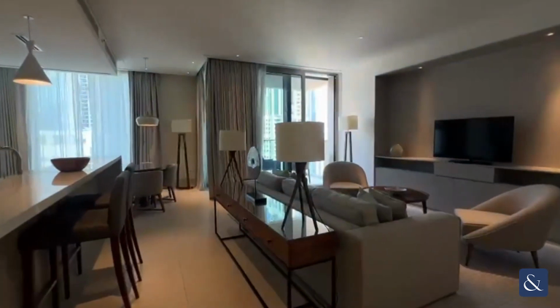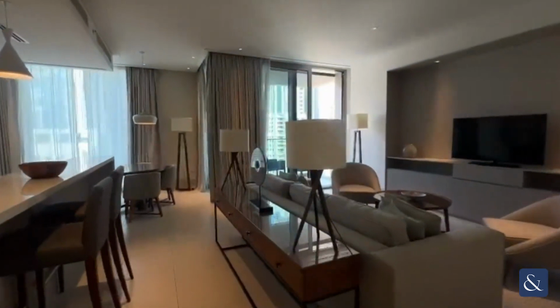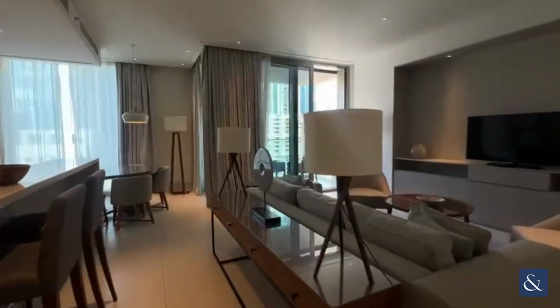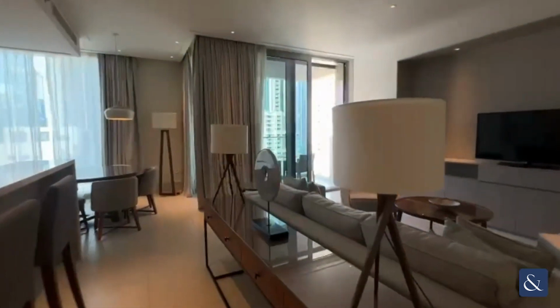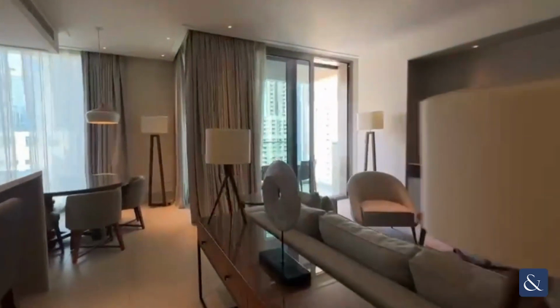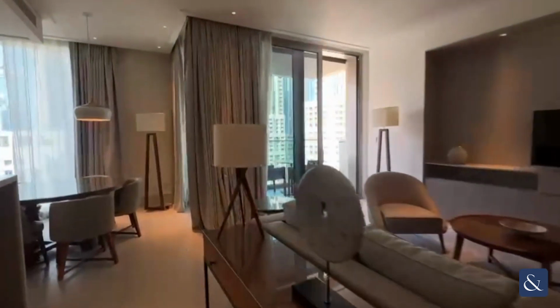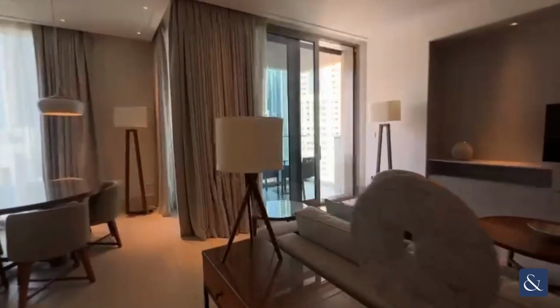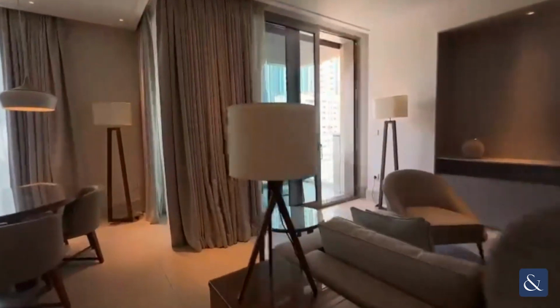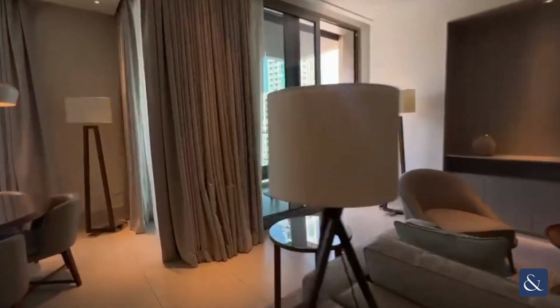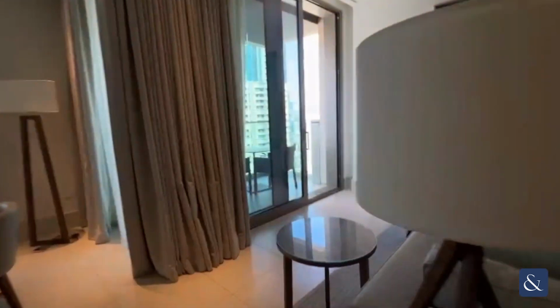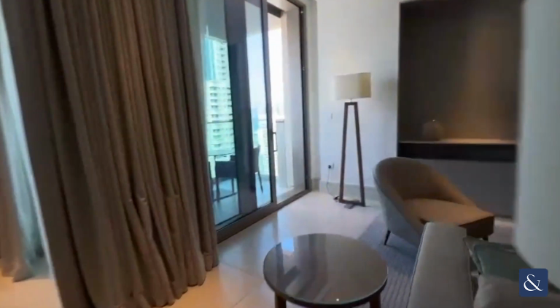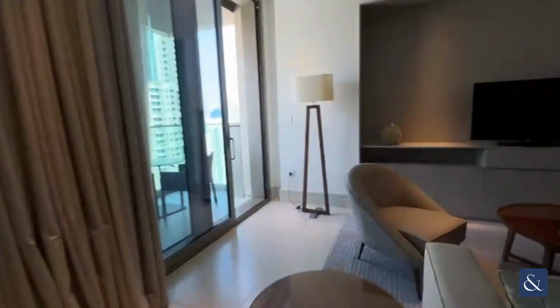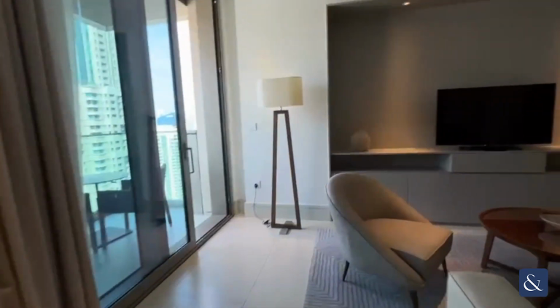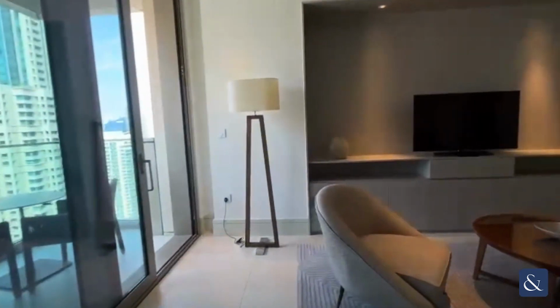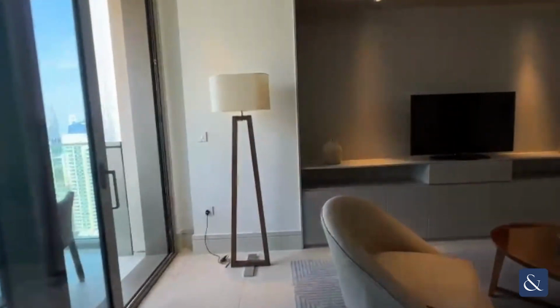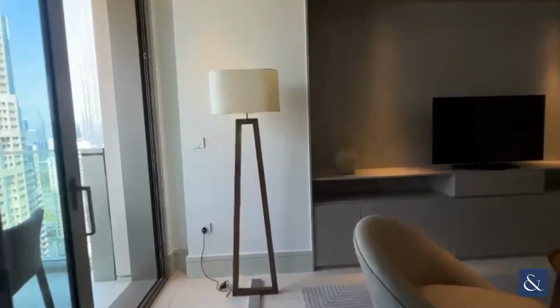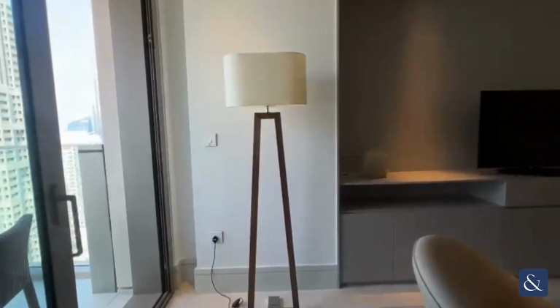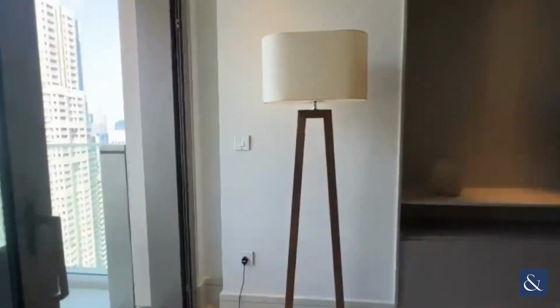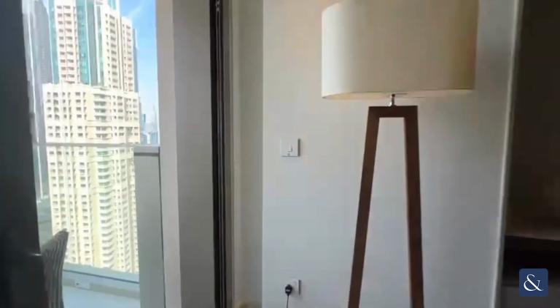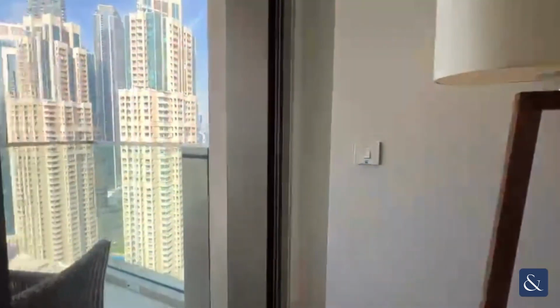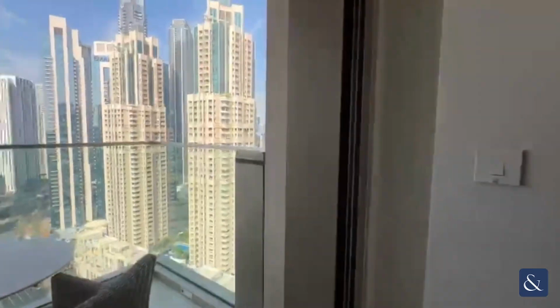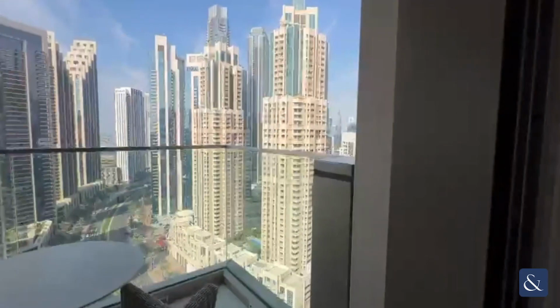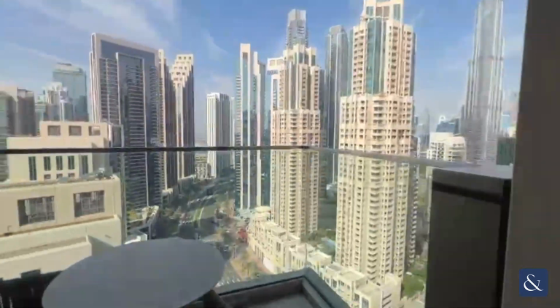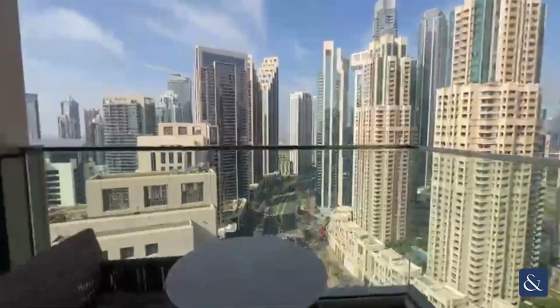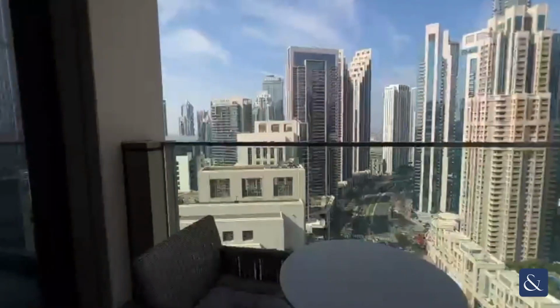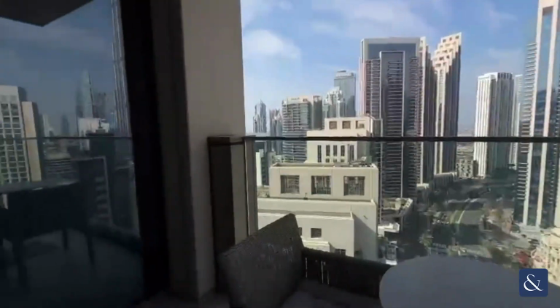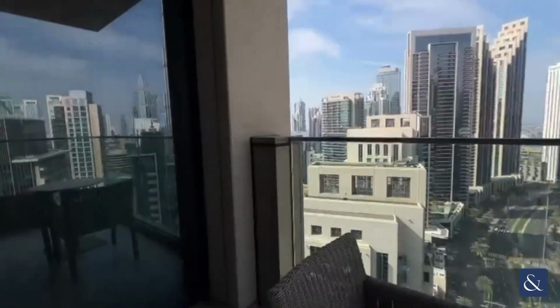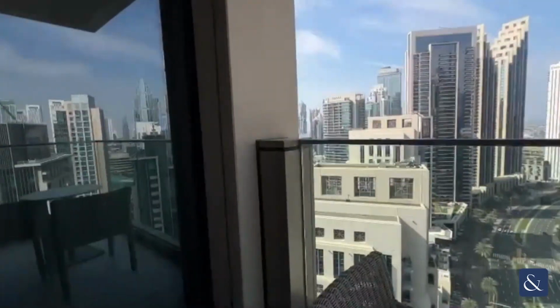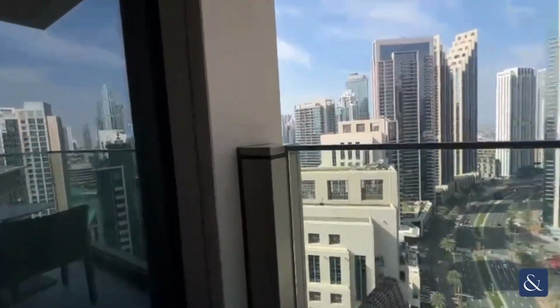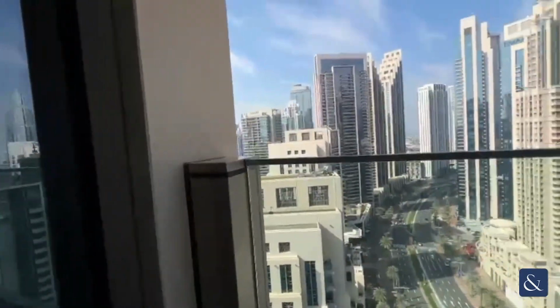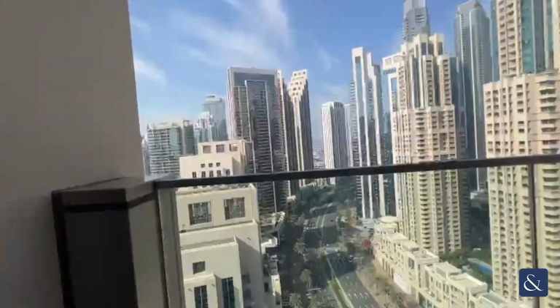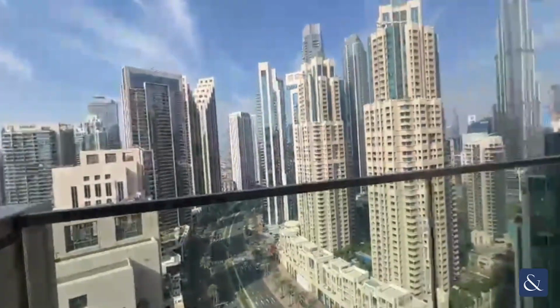And as you come through the living area you have your balcony, which has beautiful Burj Khalifa views.